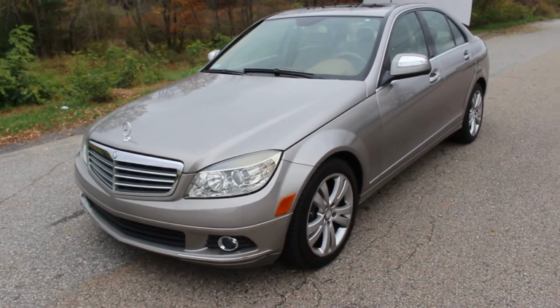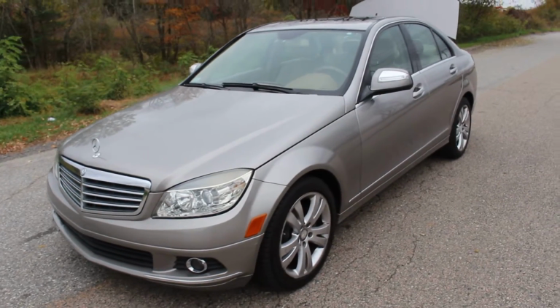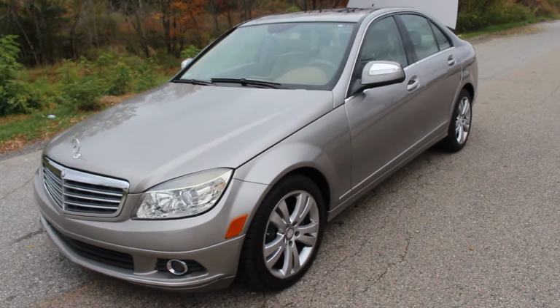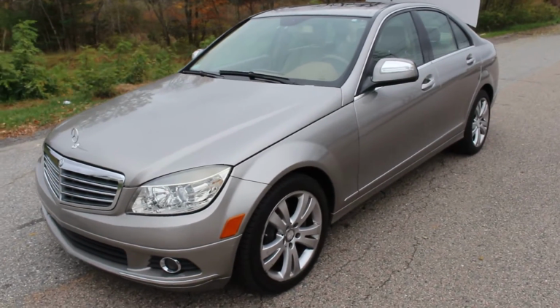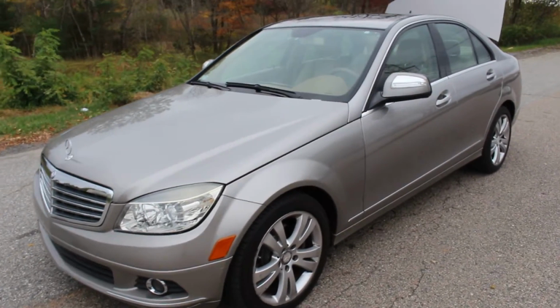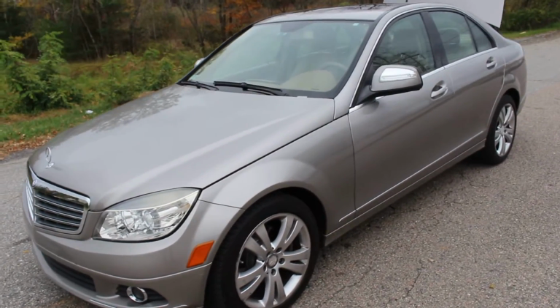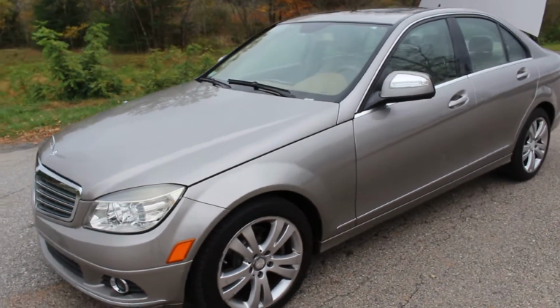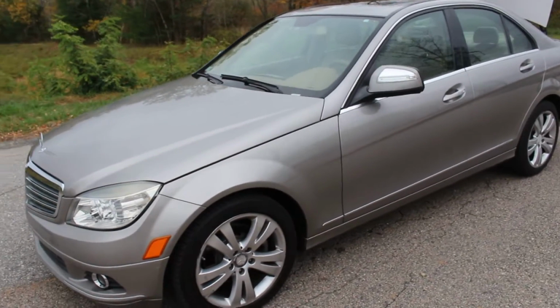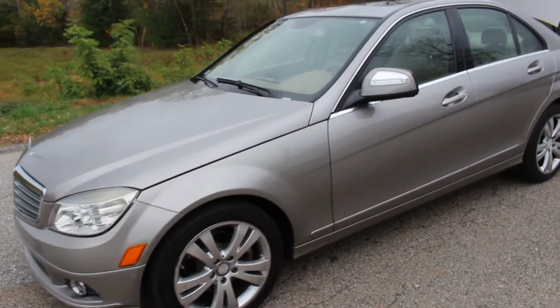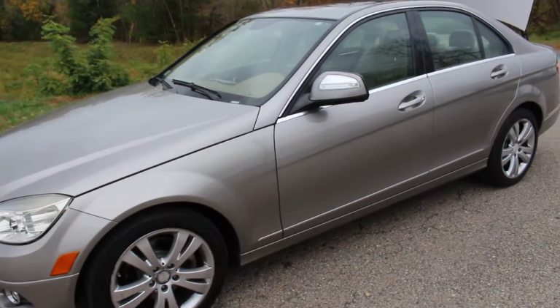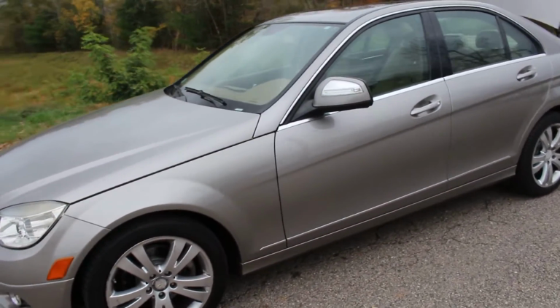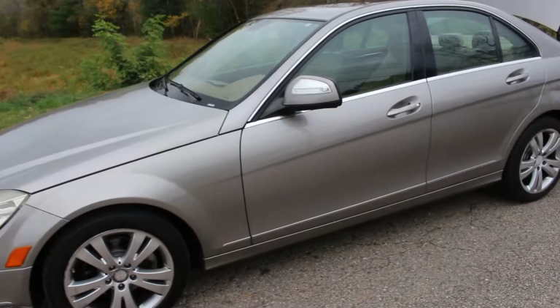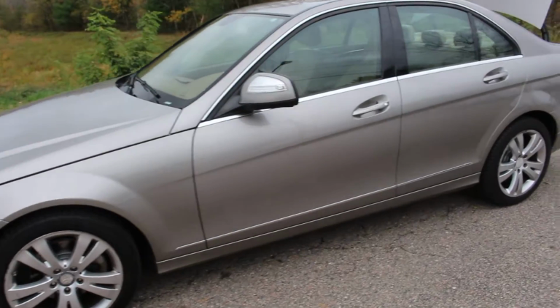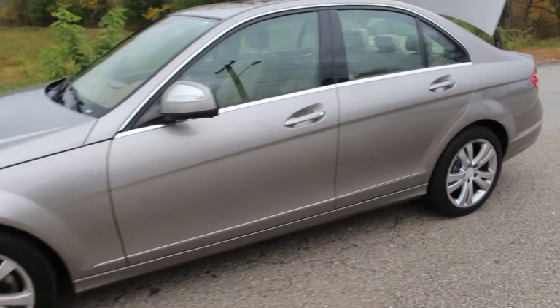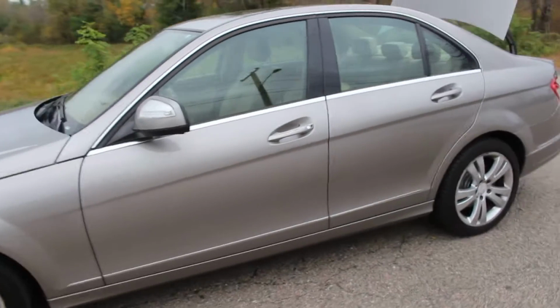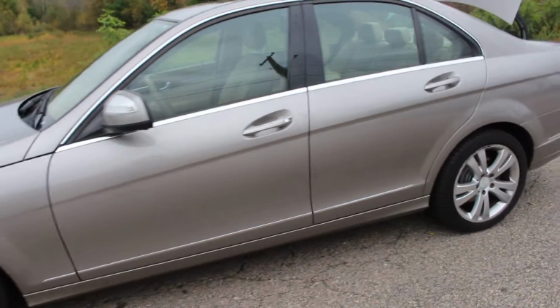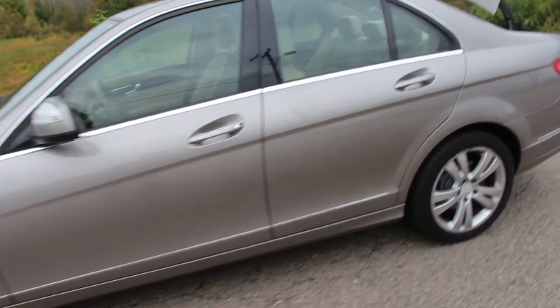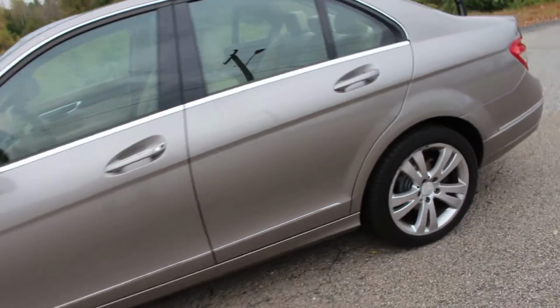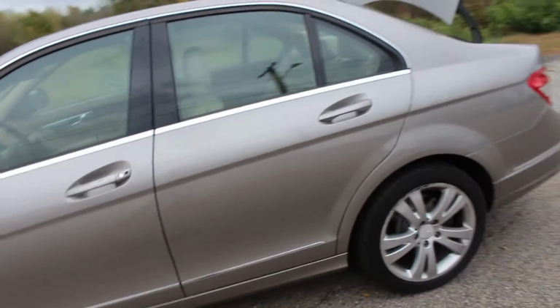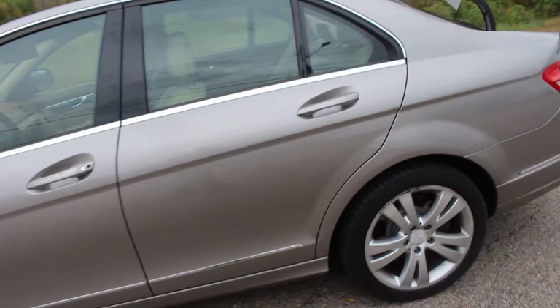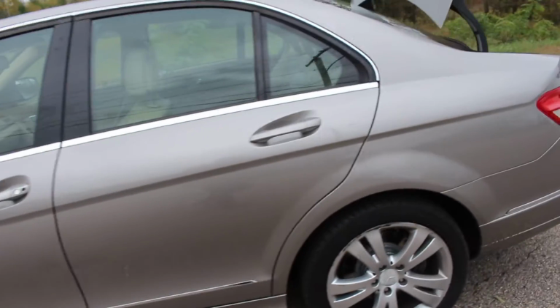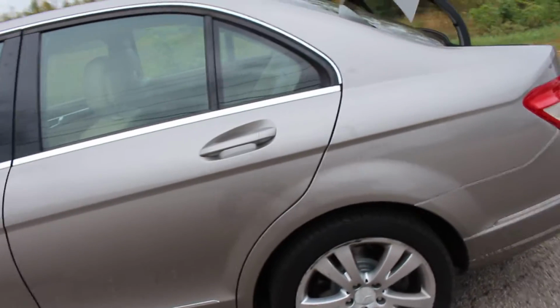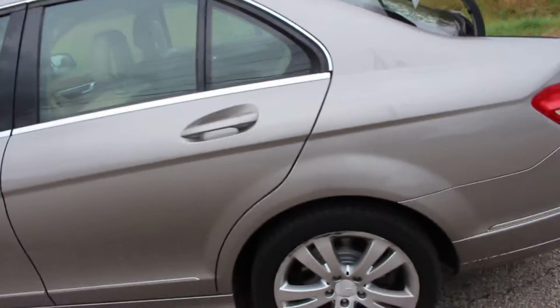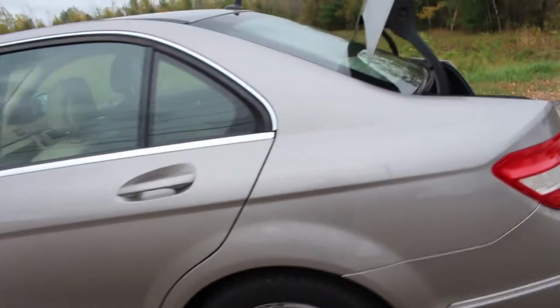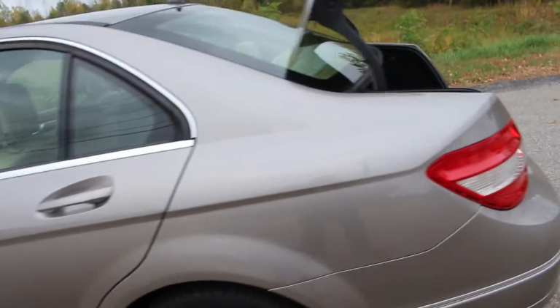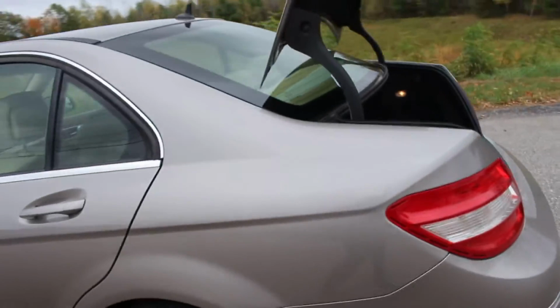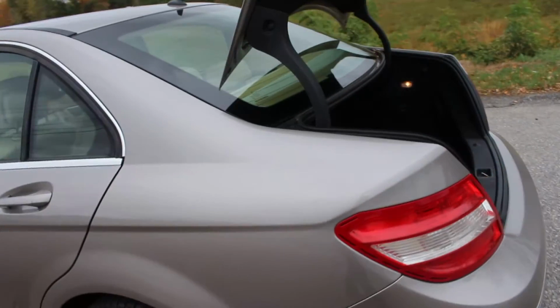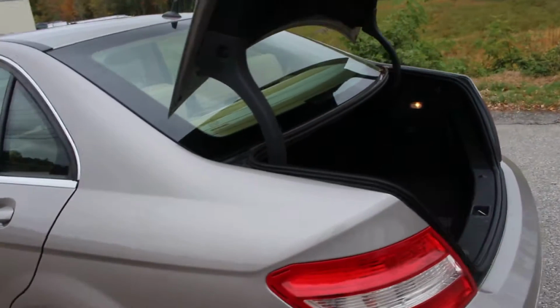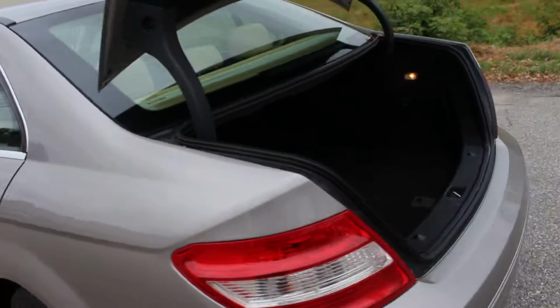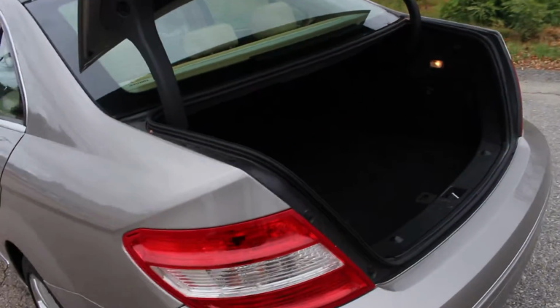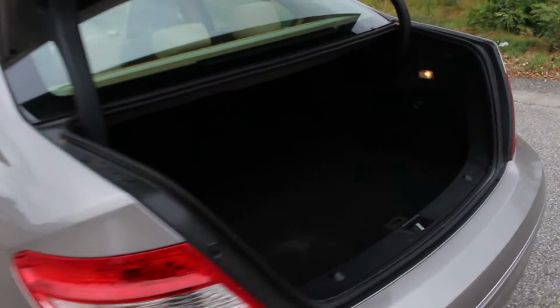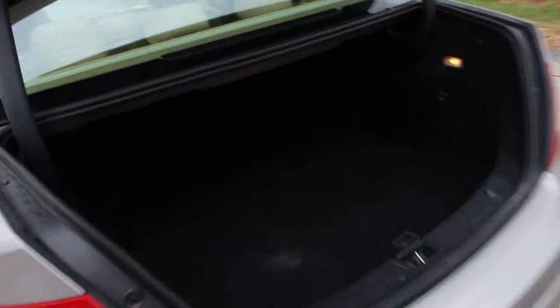This is a 2008 Mercedes-Benz C300 Luxury Sedan. All four tires have a lot of tread left on them. This is a really exceptional Mercedes.